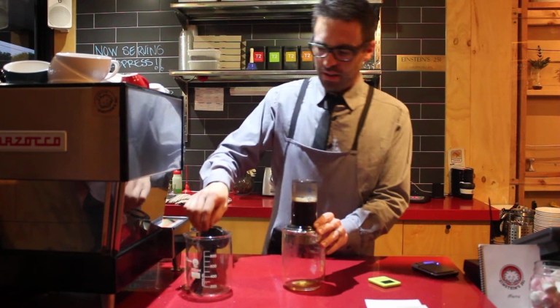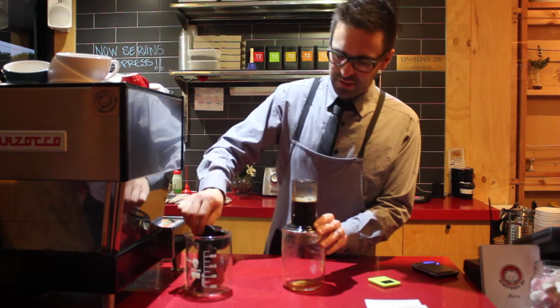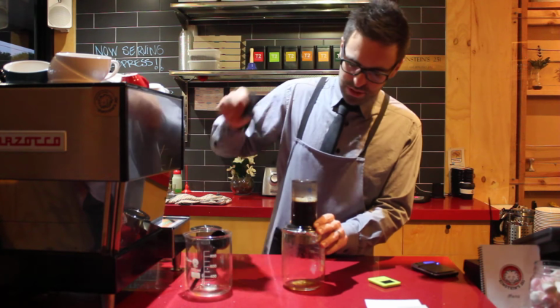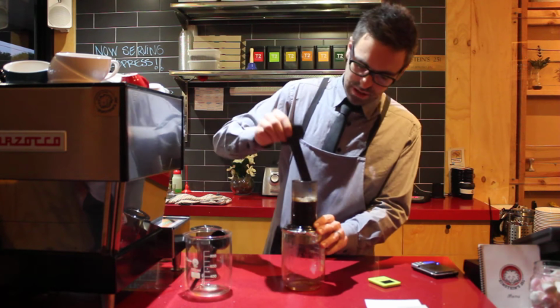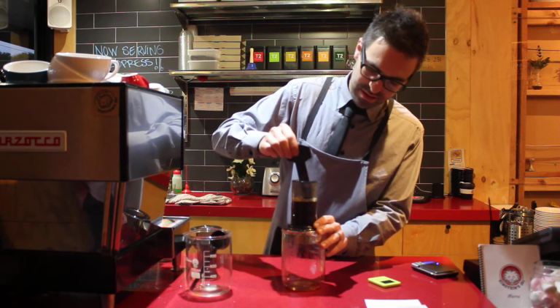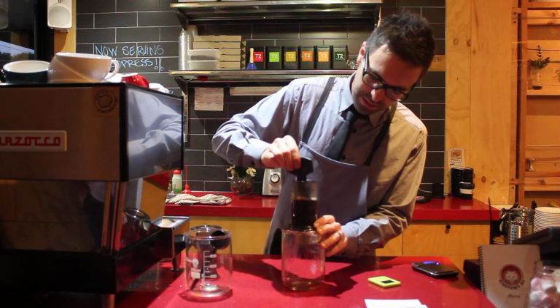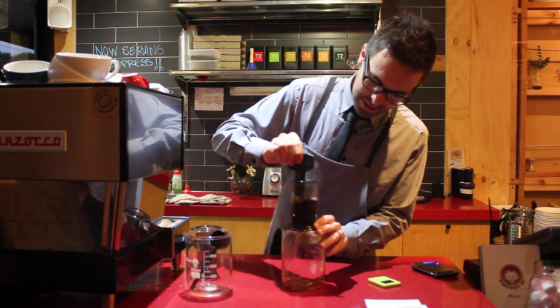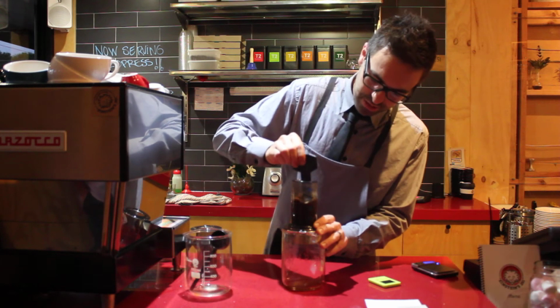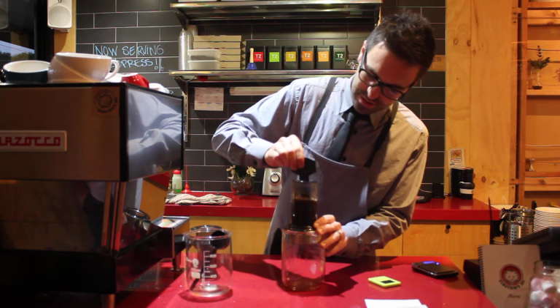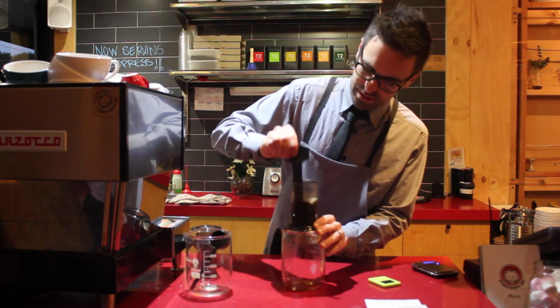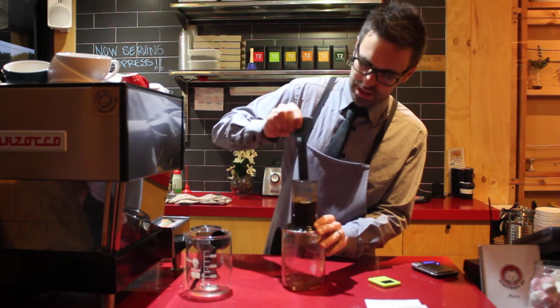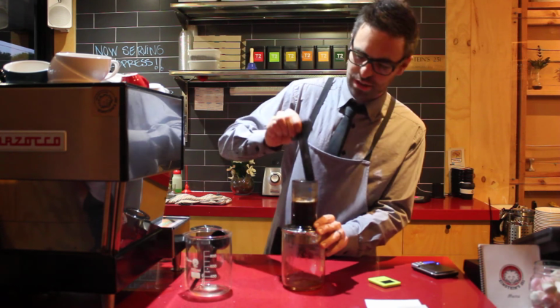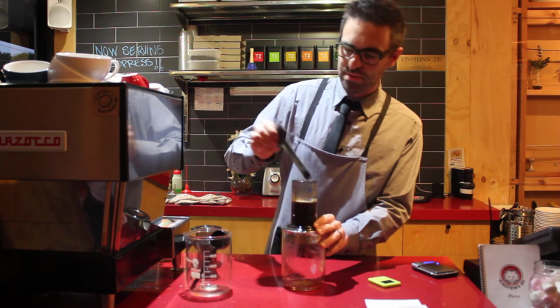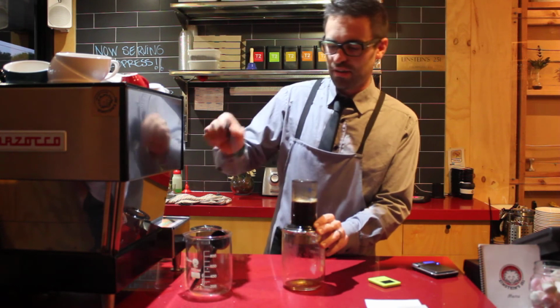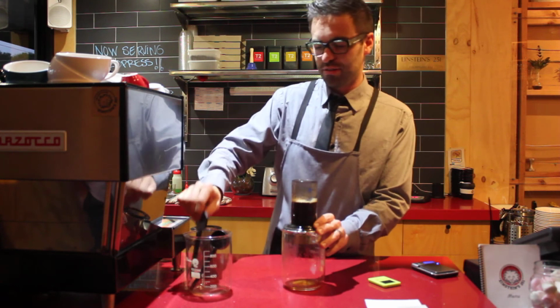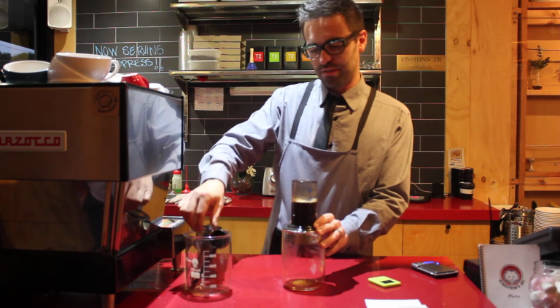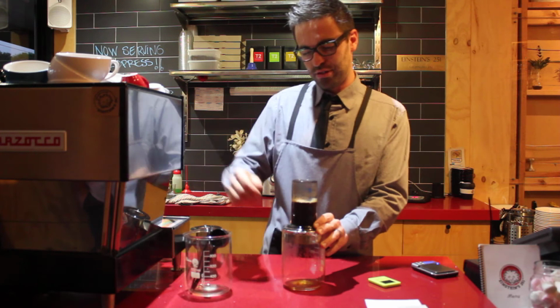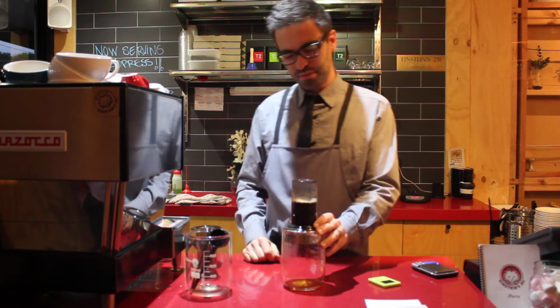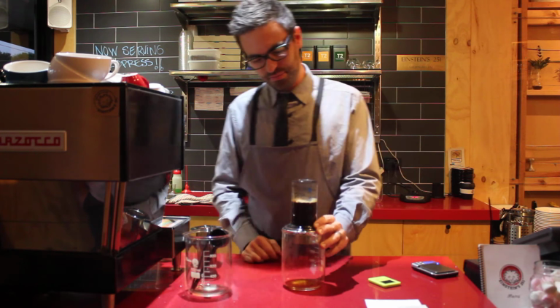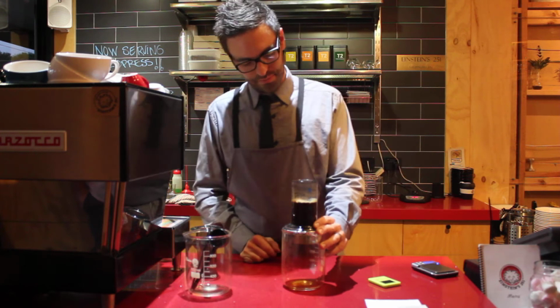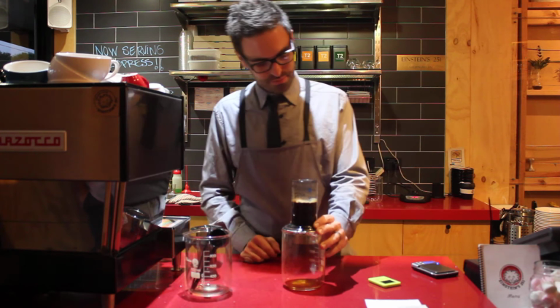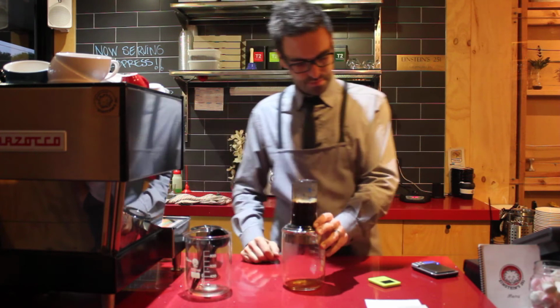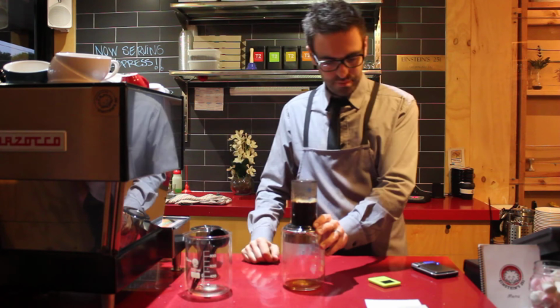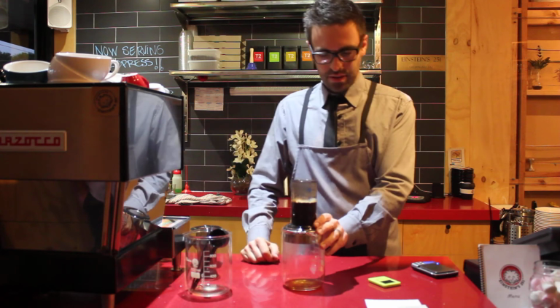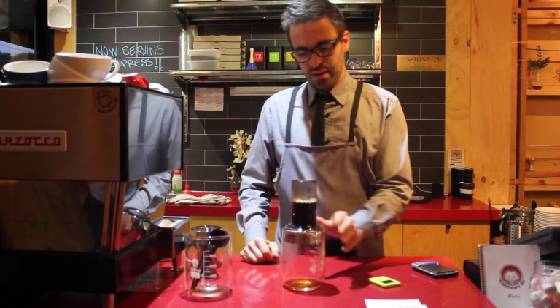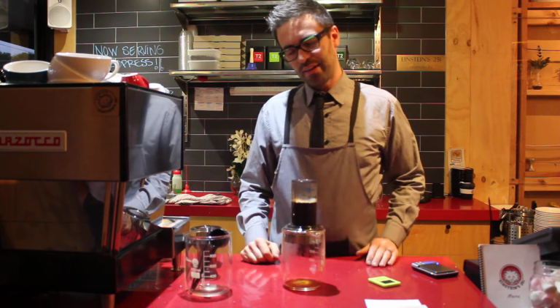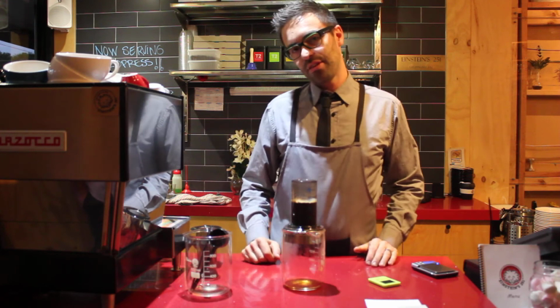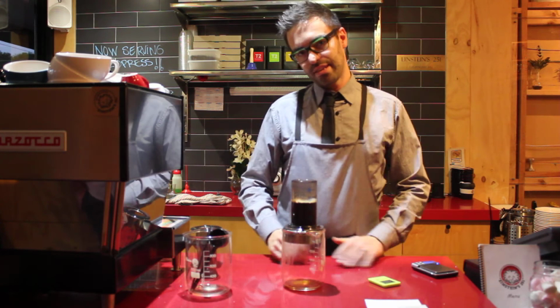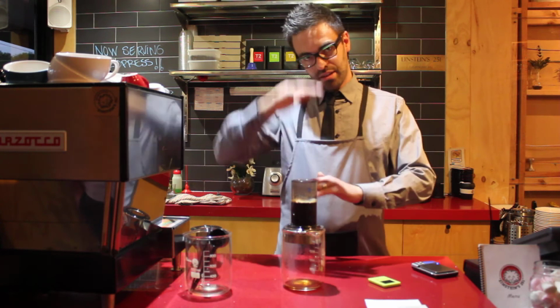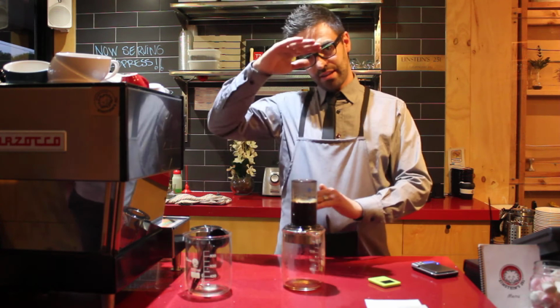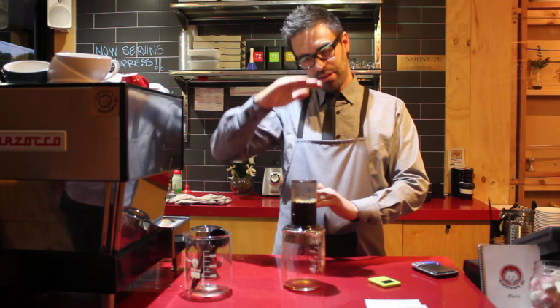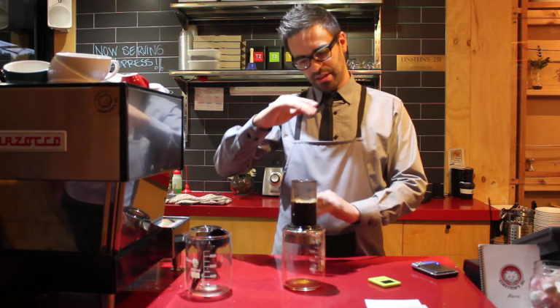With the paddle, just slightly breaking up the coffee to make sure we get no clumps and a nice even infusion. Then at 30 seconds, I'm going to start to plunge down.